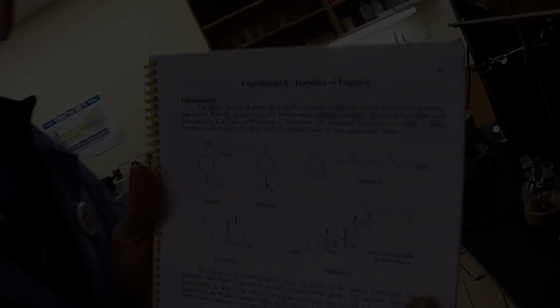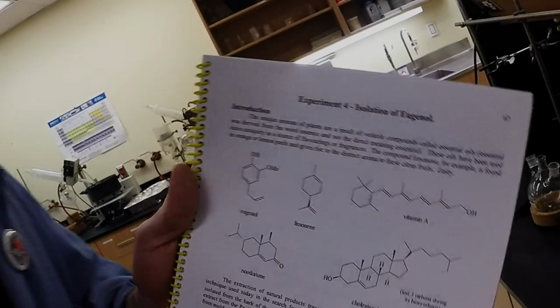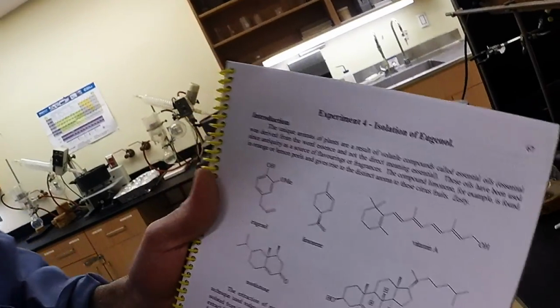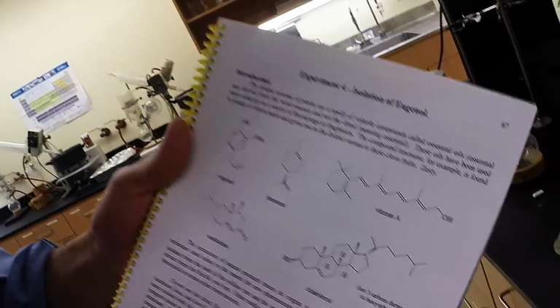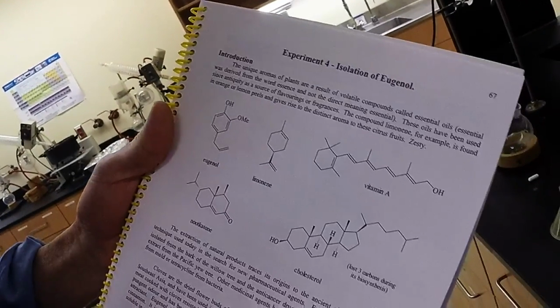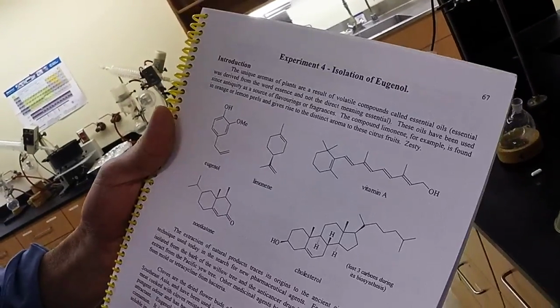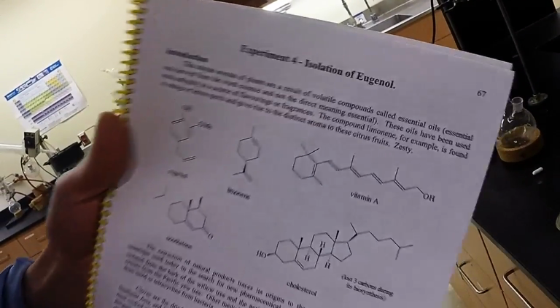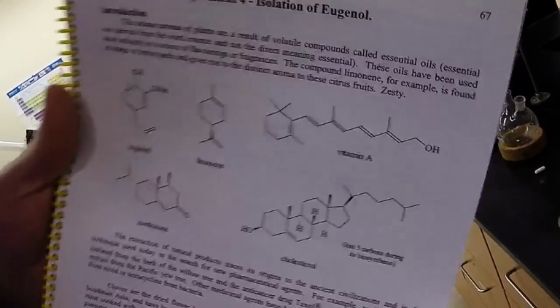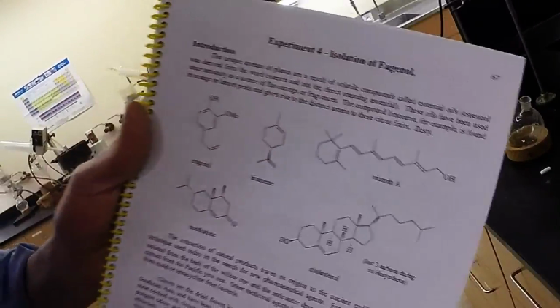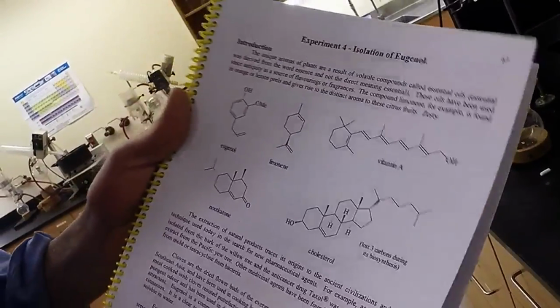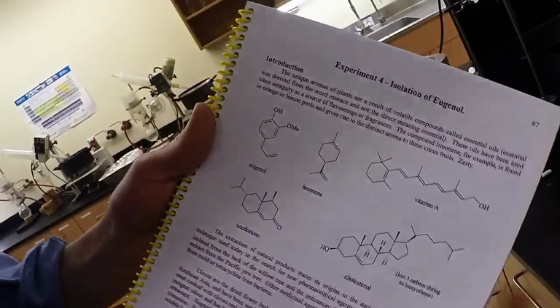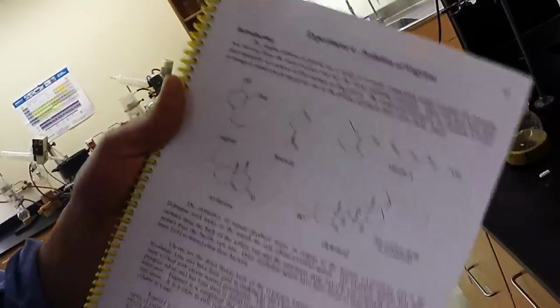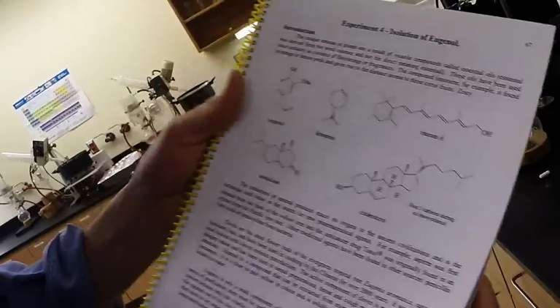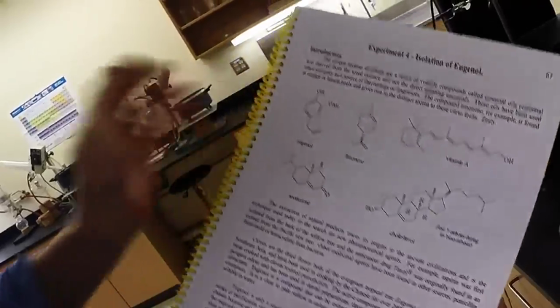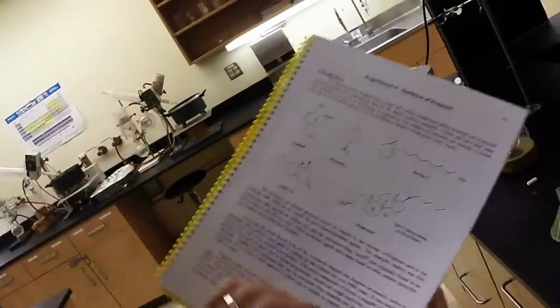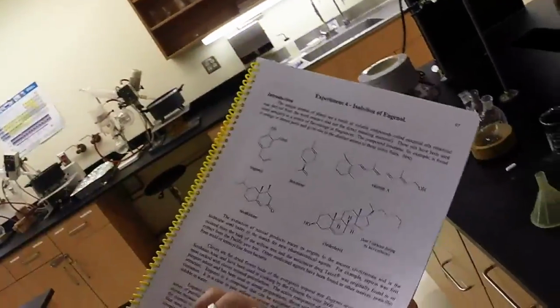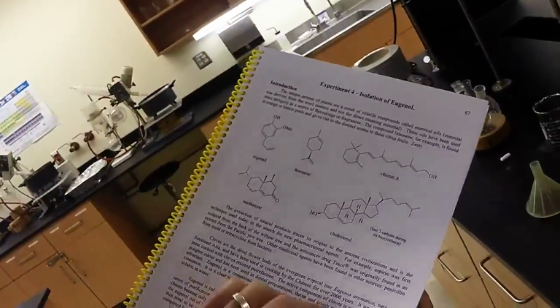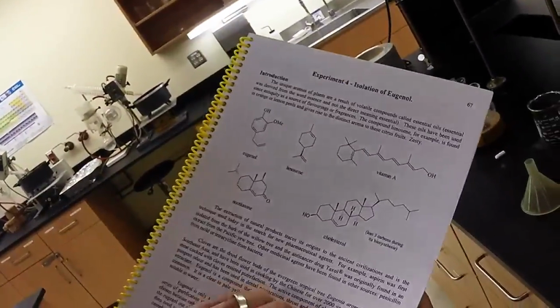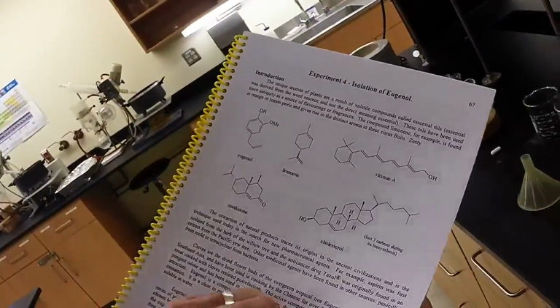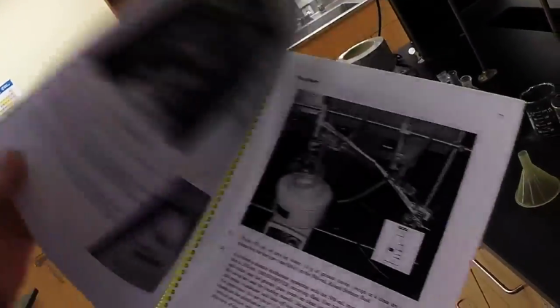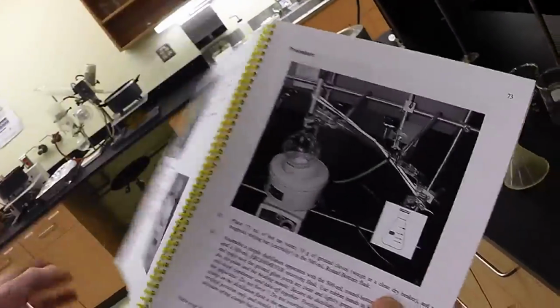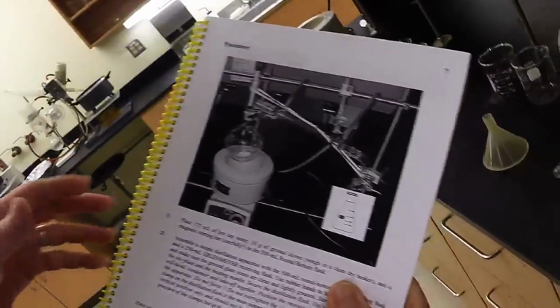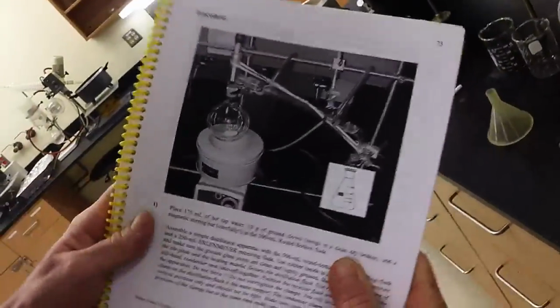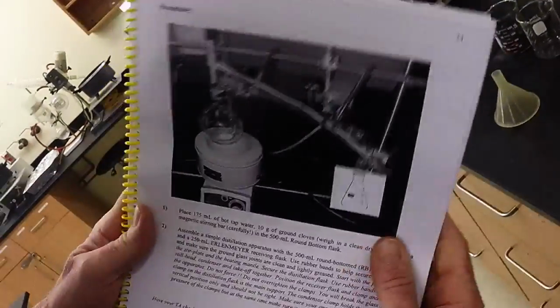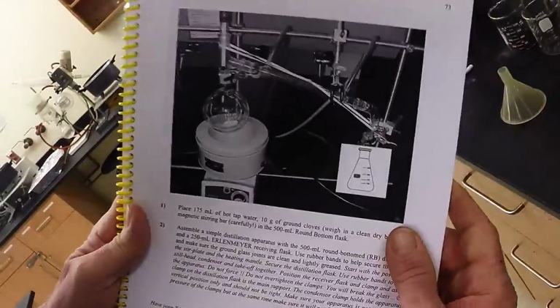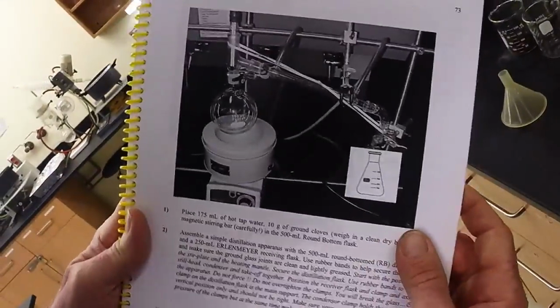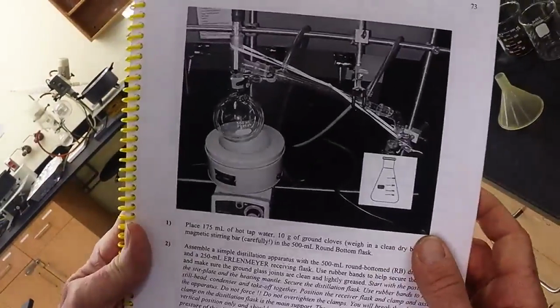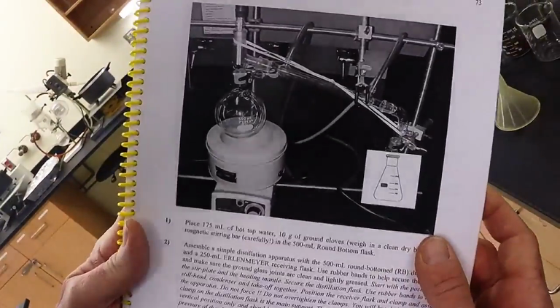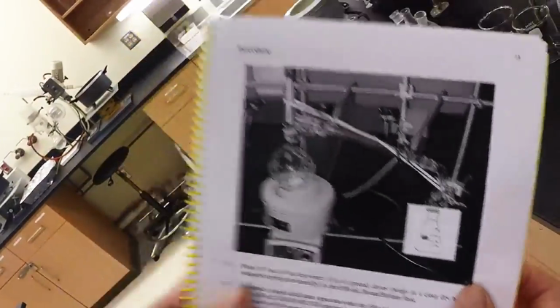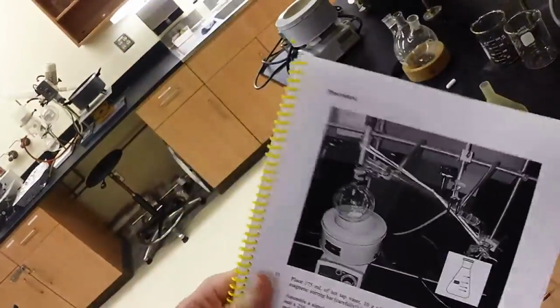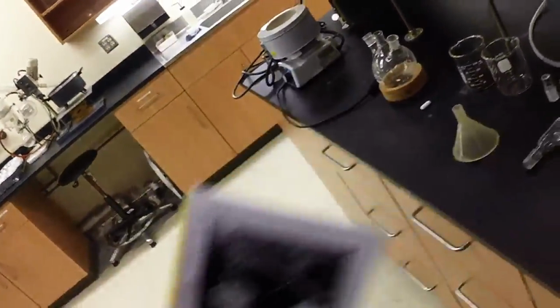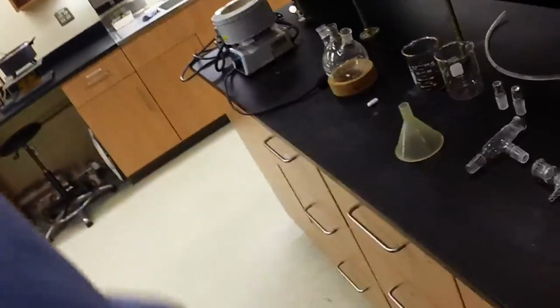Welcome back. It's experiment number four — the isolation of eugenol from cloves. We've got another fancy setup, so let's get started.